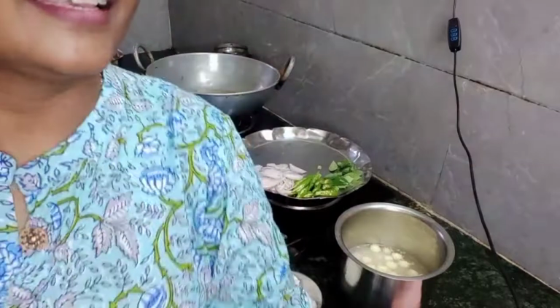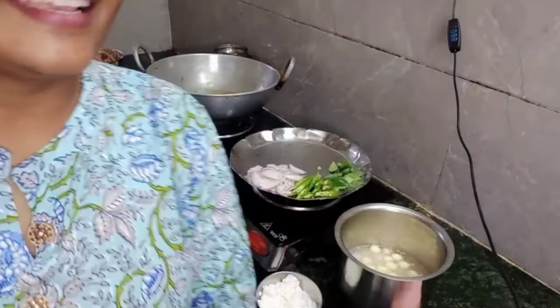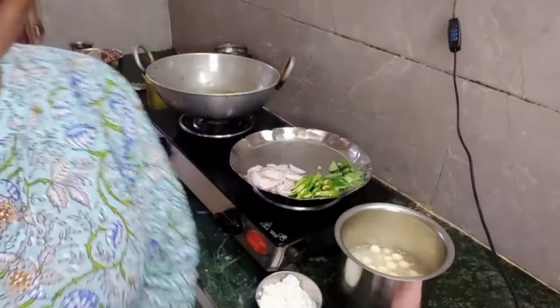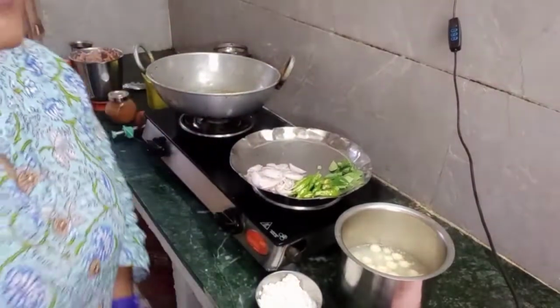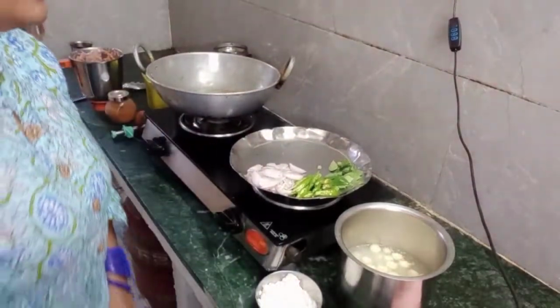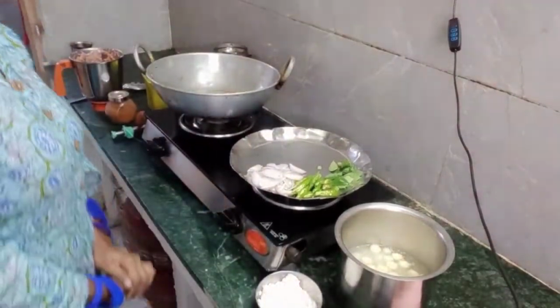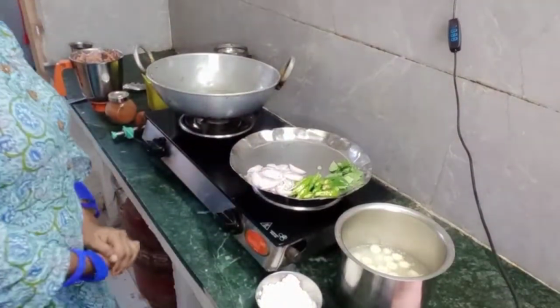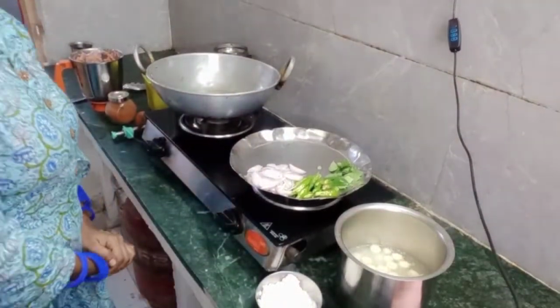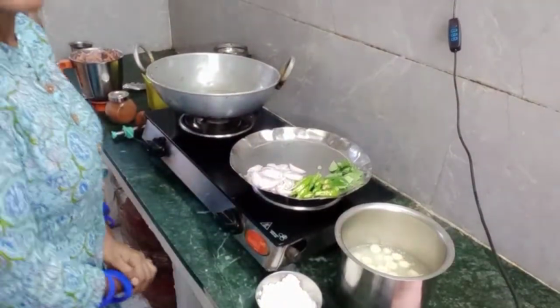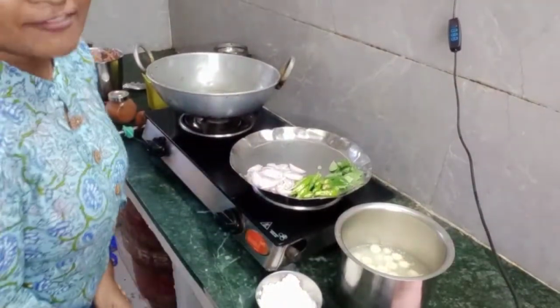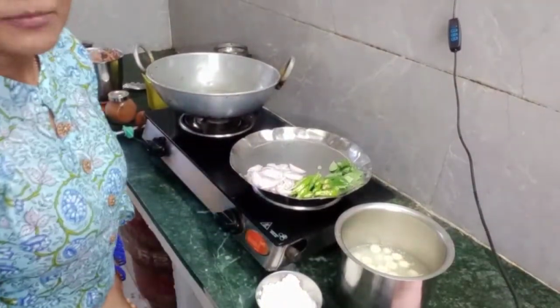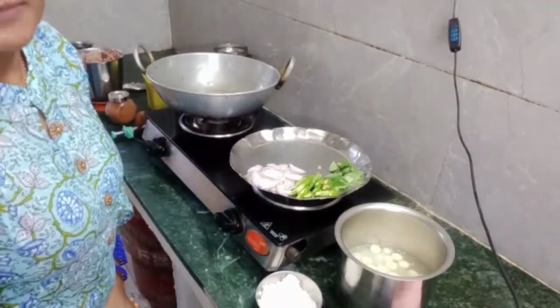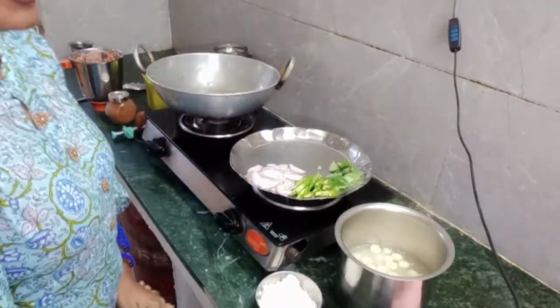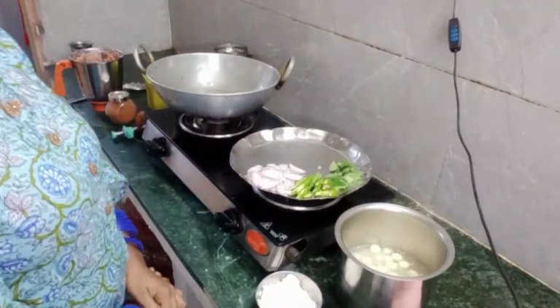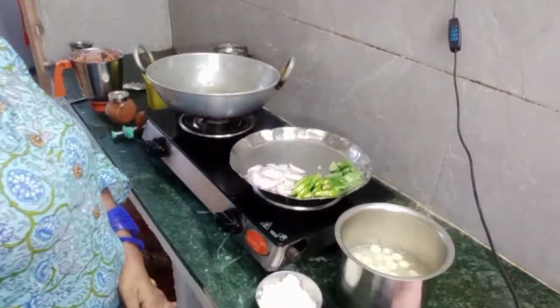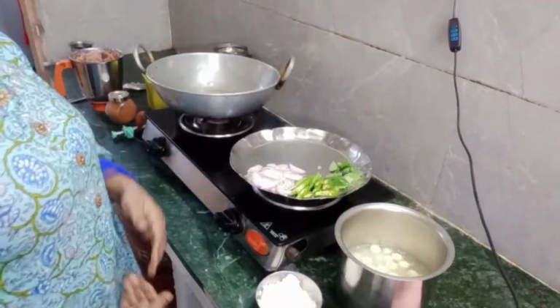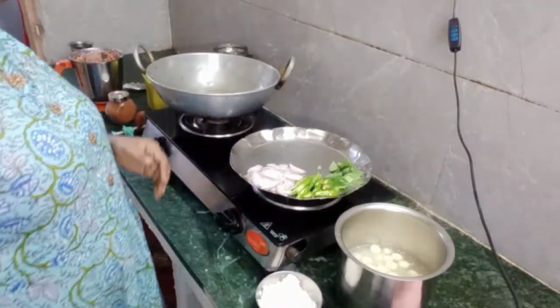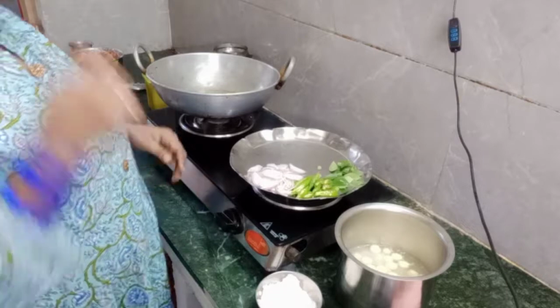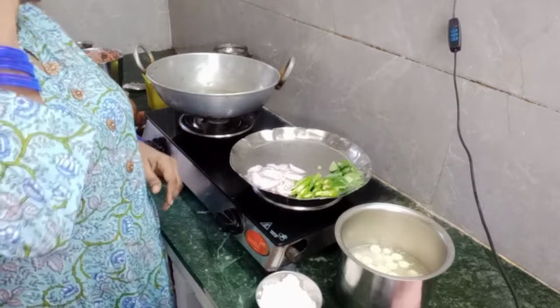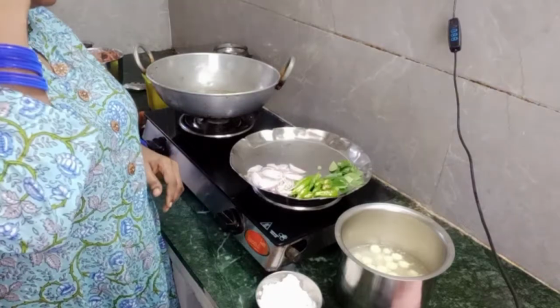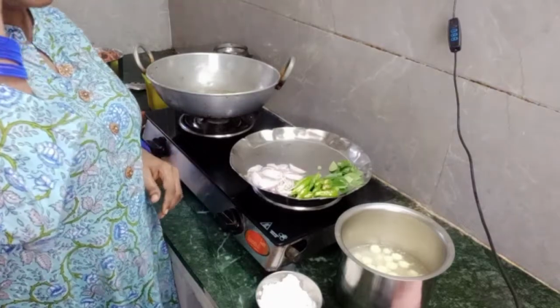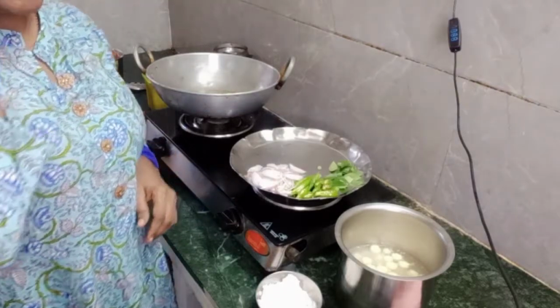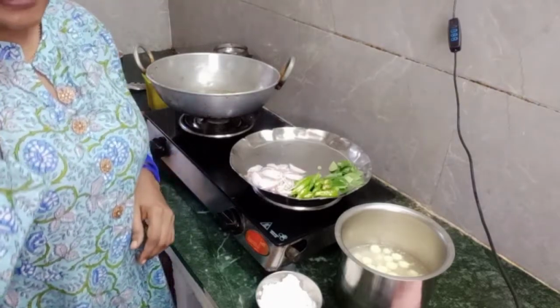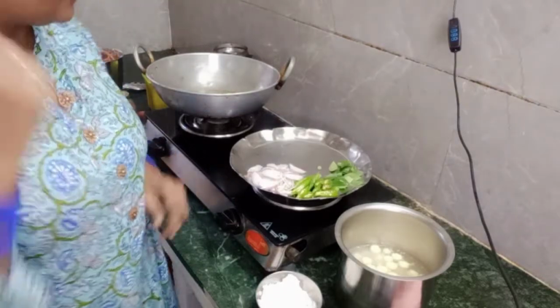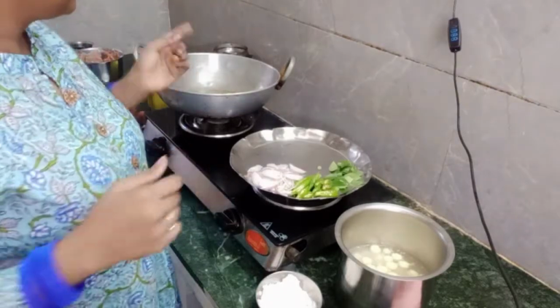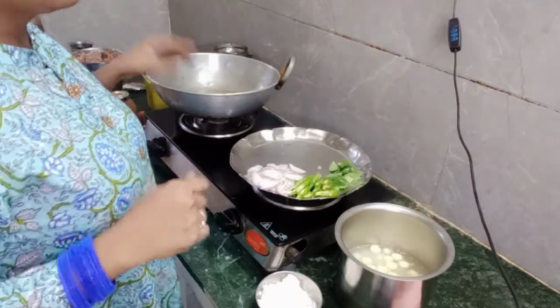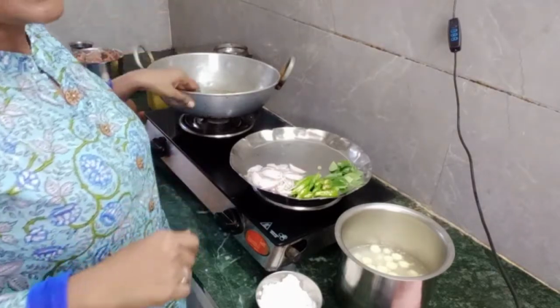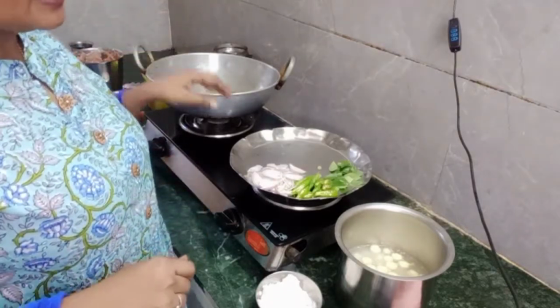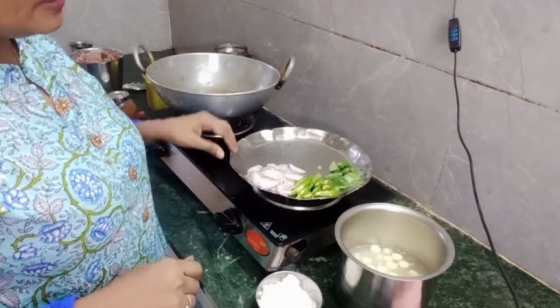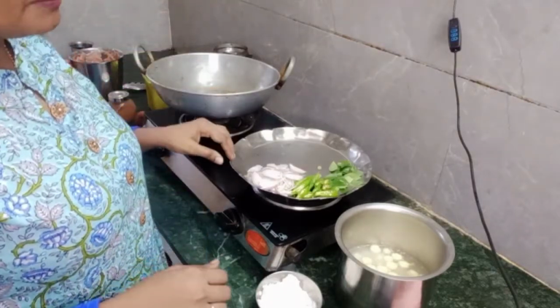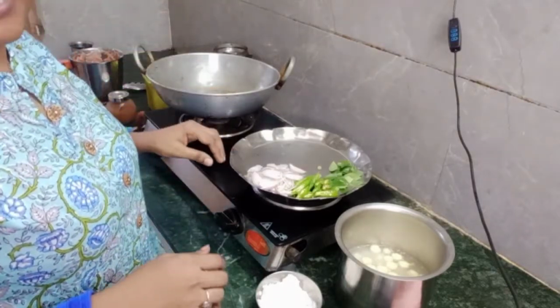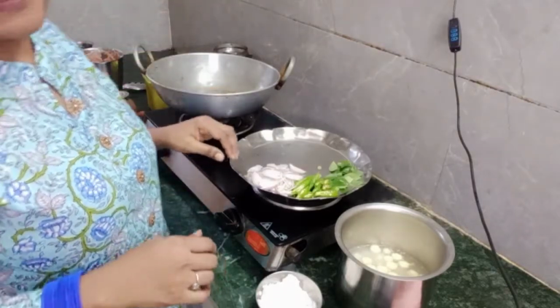Hey guys! Good morning! Welcome to Fill Me Mokshit! Today, I am going to make the recipe of Paneer Baby Corn.